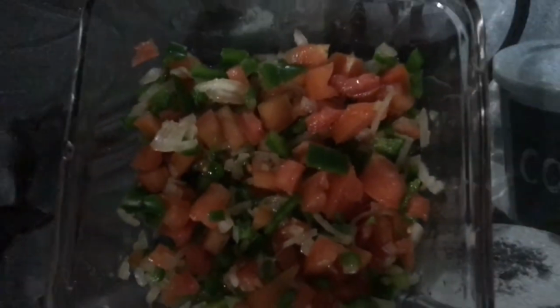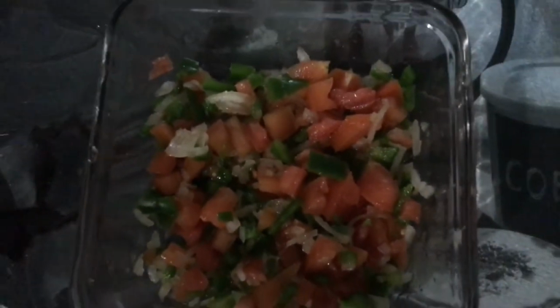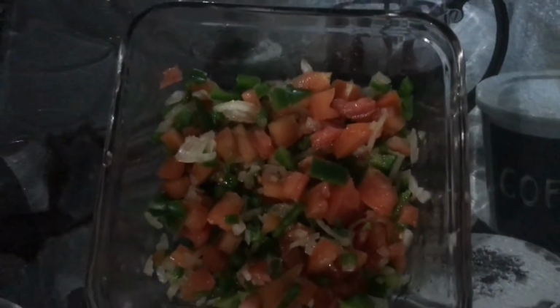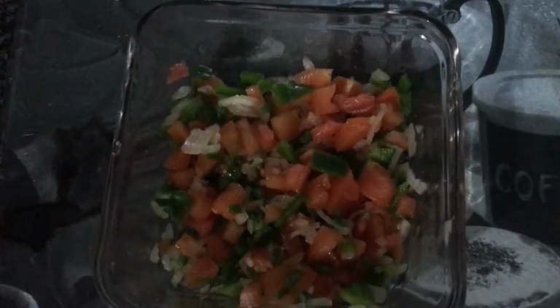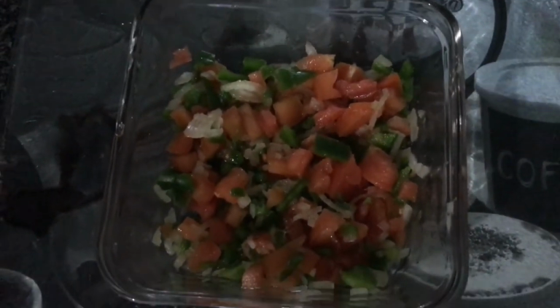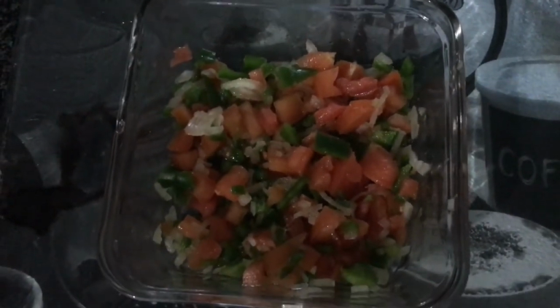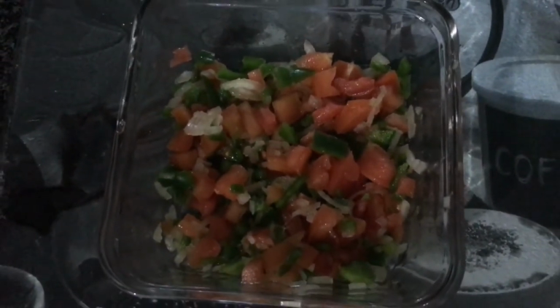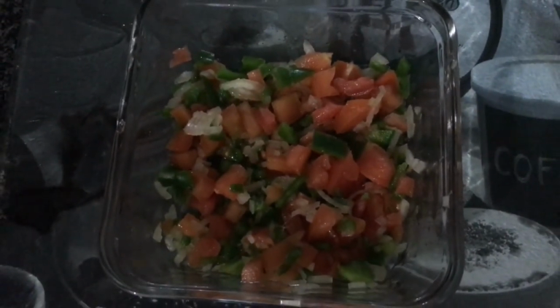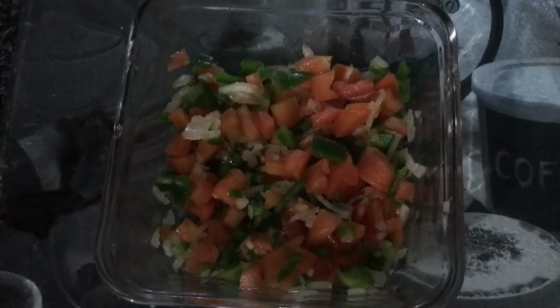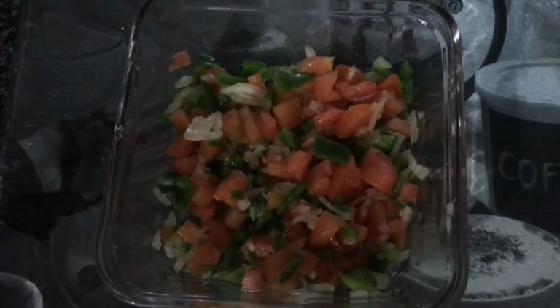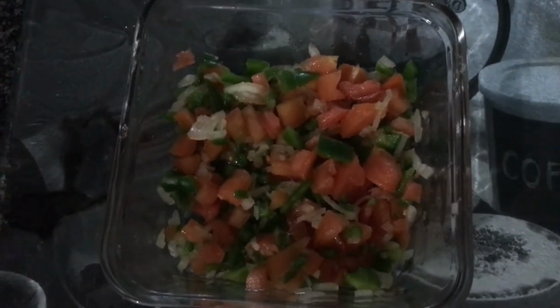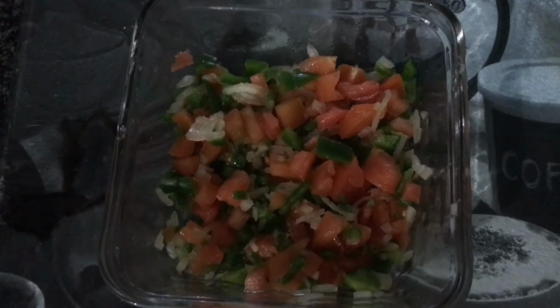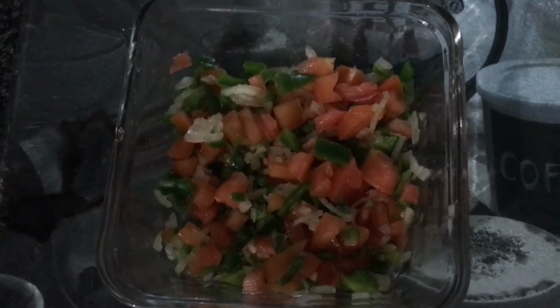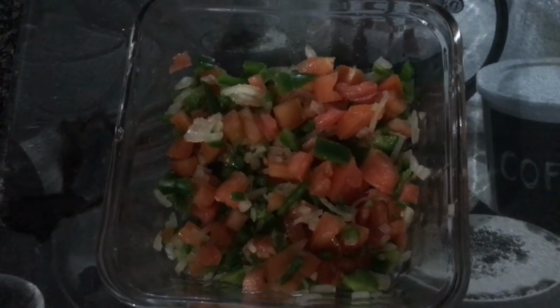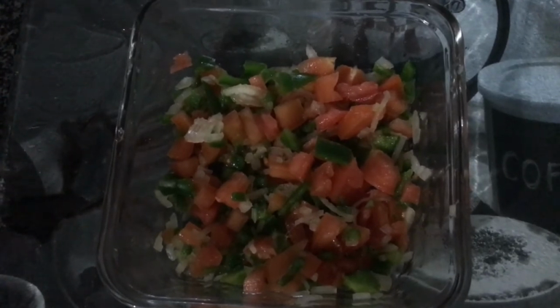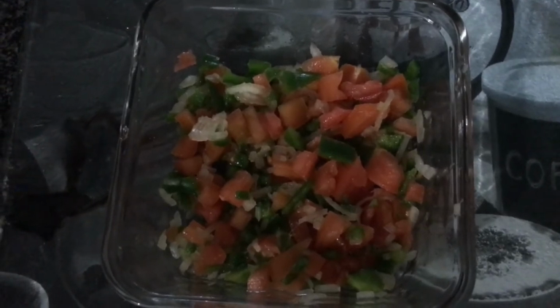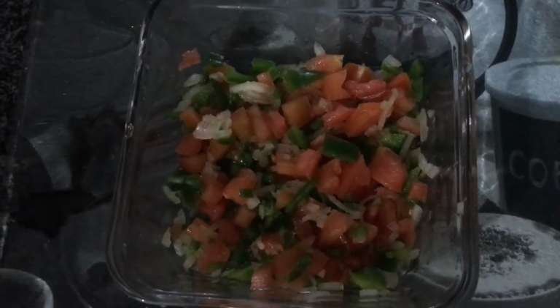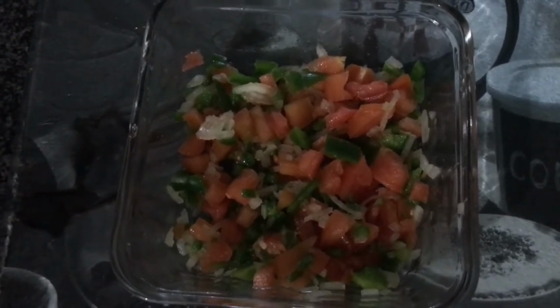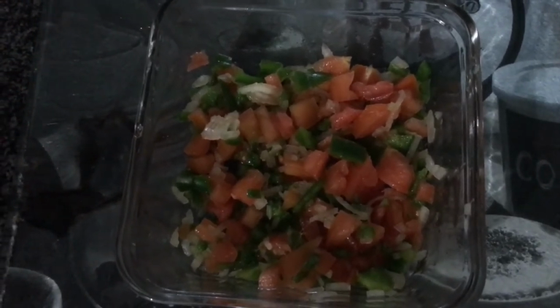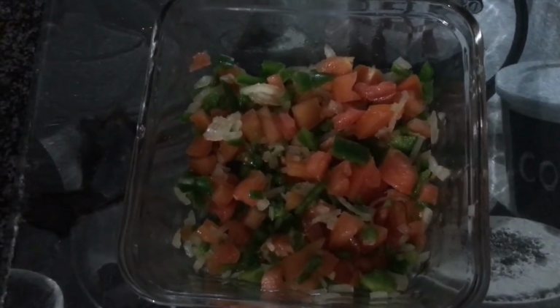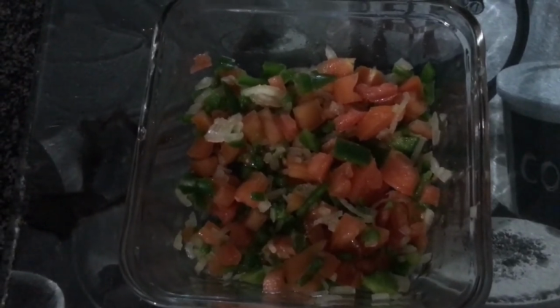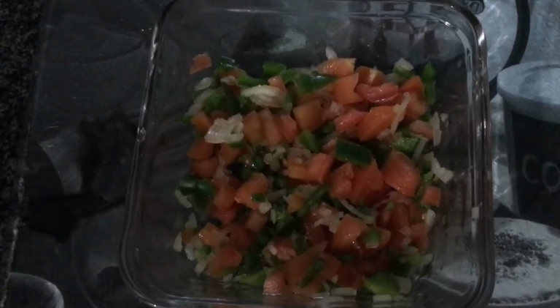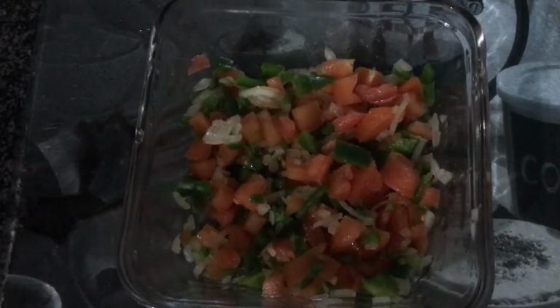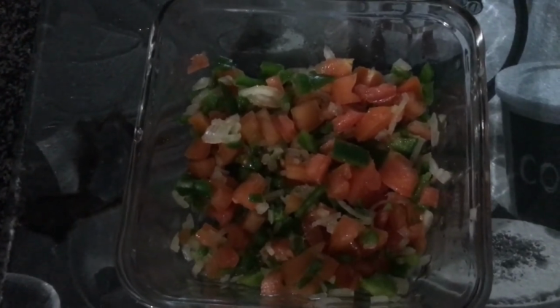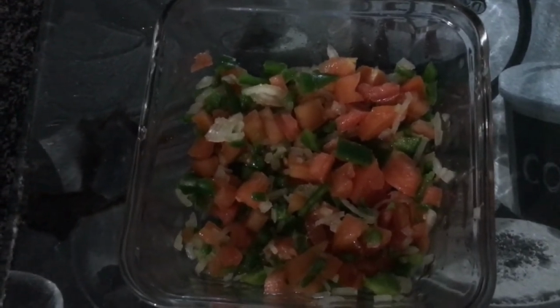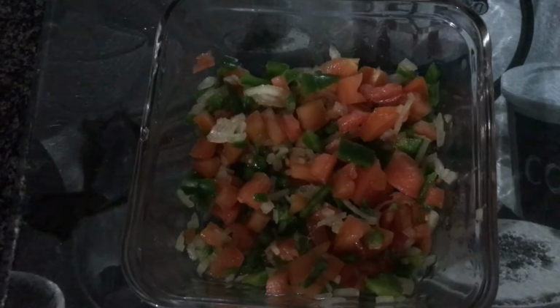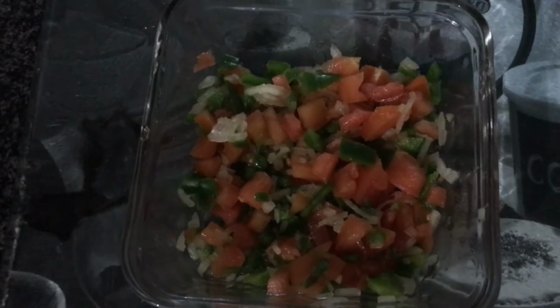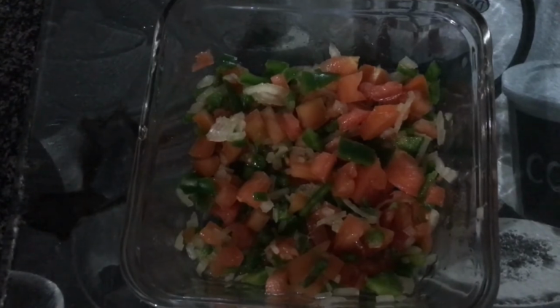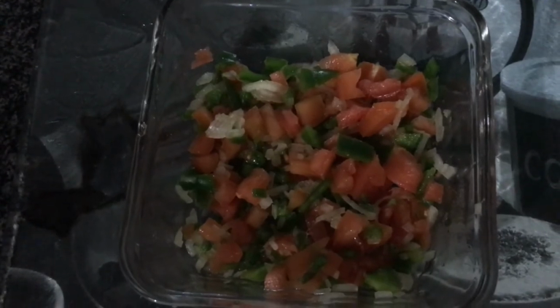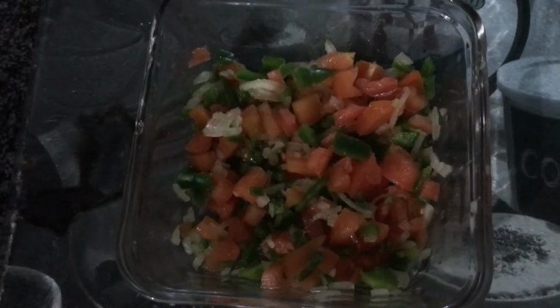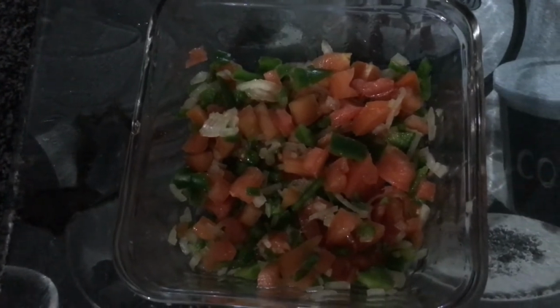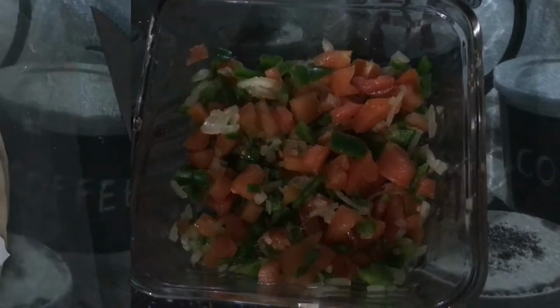Everything is nicely chopped. I've added about half a teaspoon of apple cider vinegar, salt and pepper, a teaspoon of hot sauce as well. And you can also add some fresh coriander.